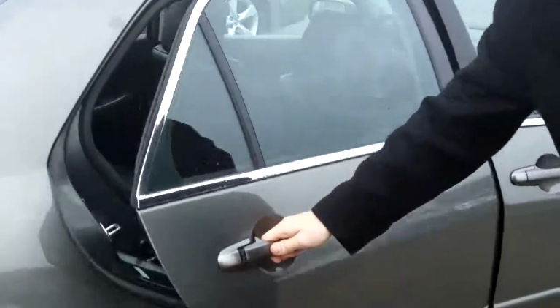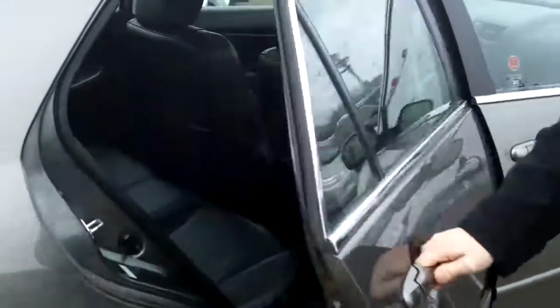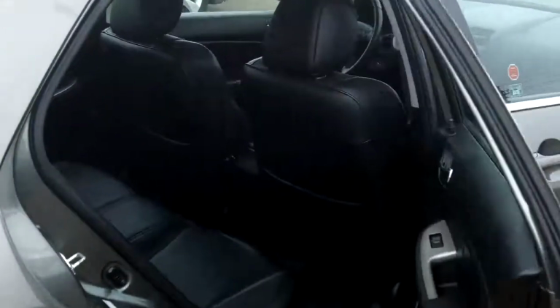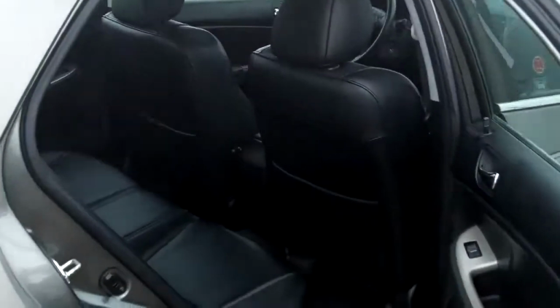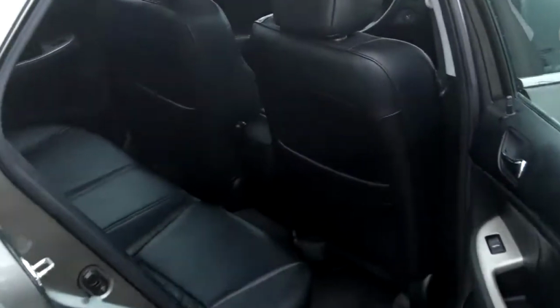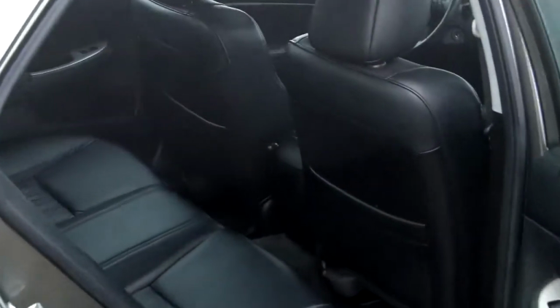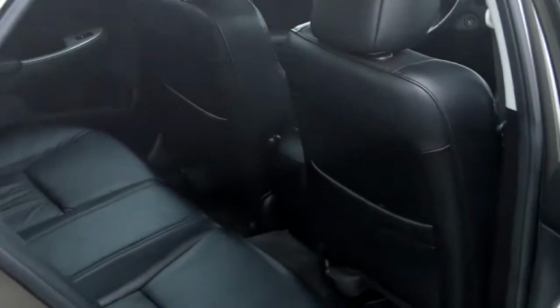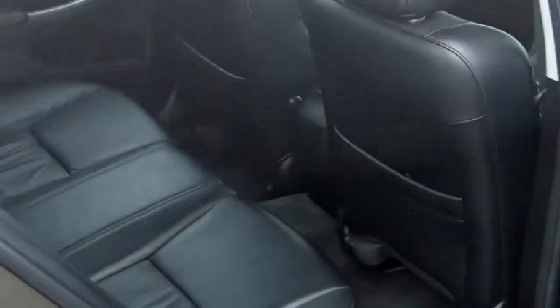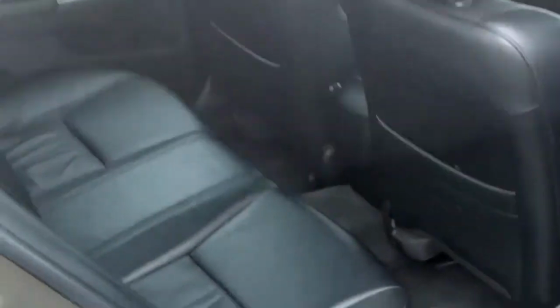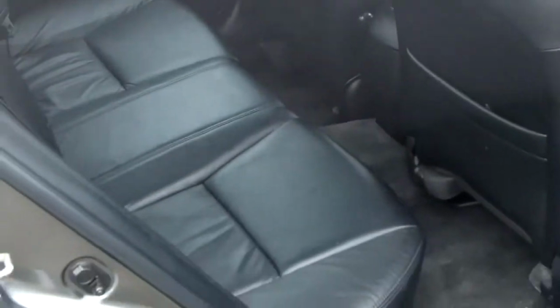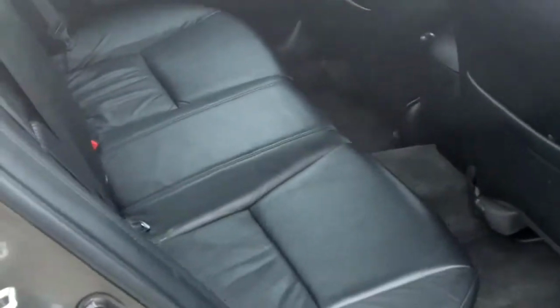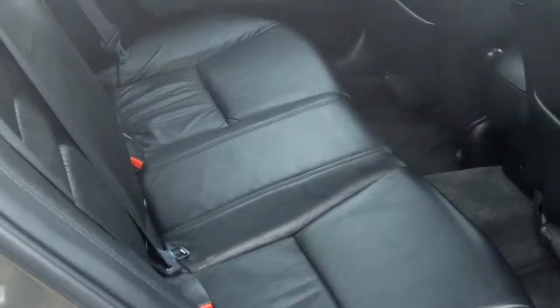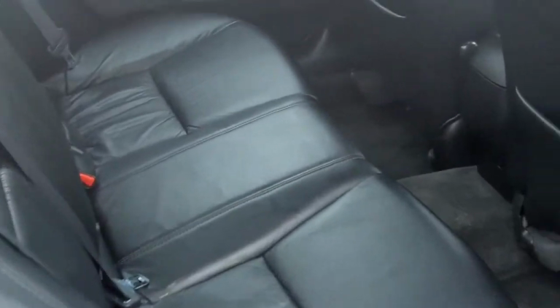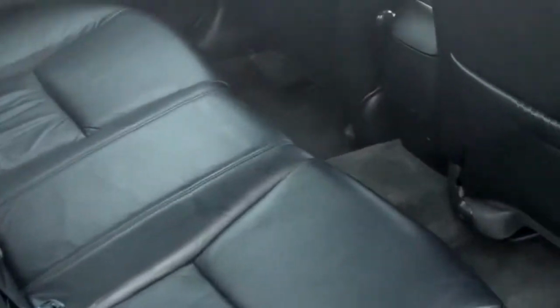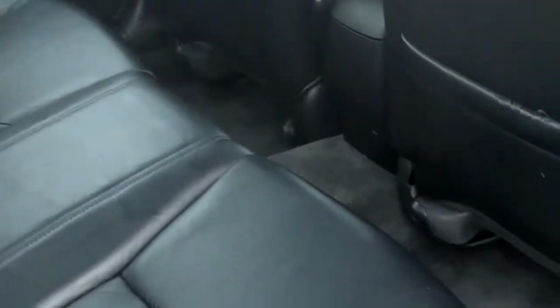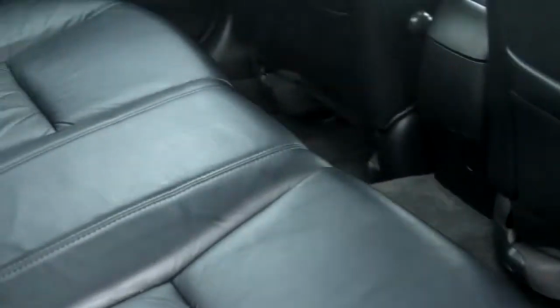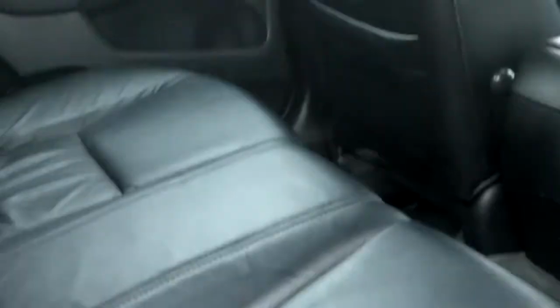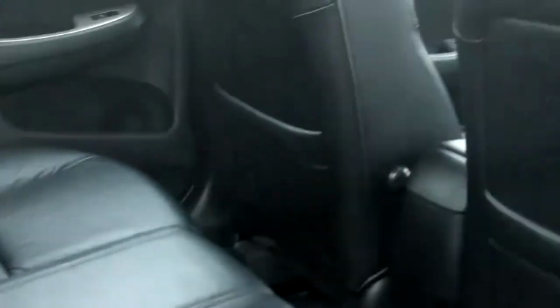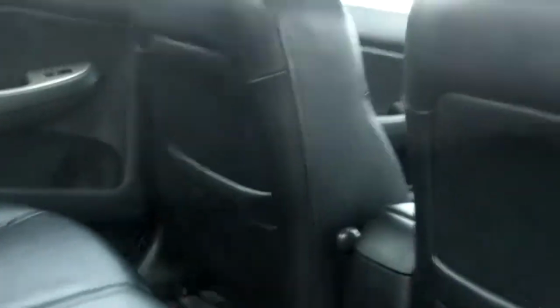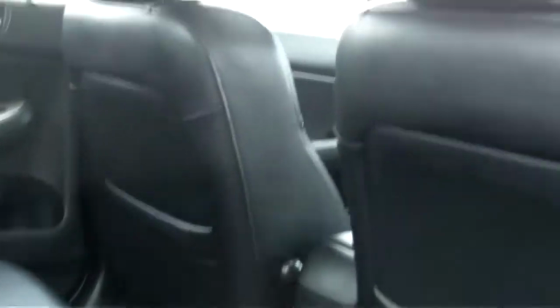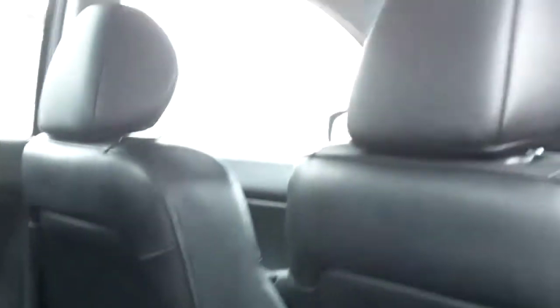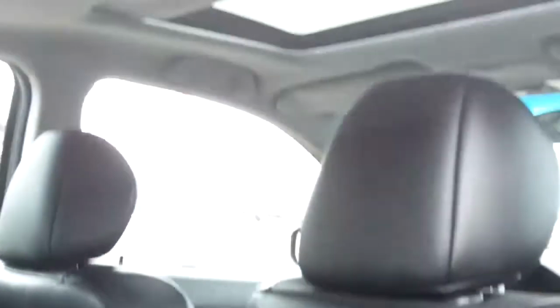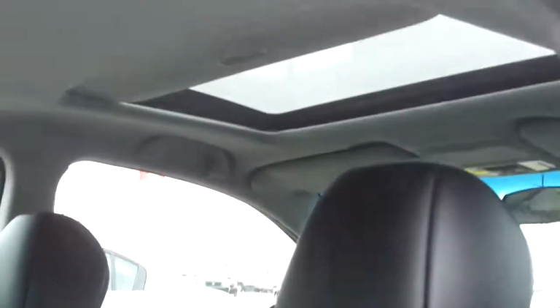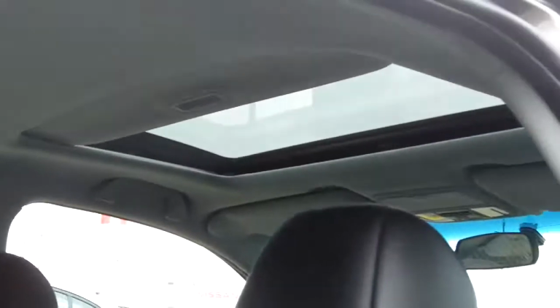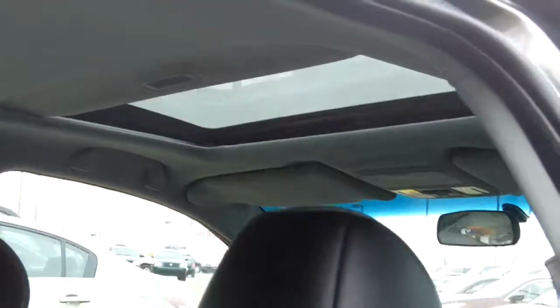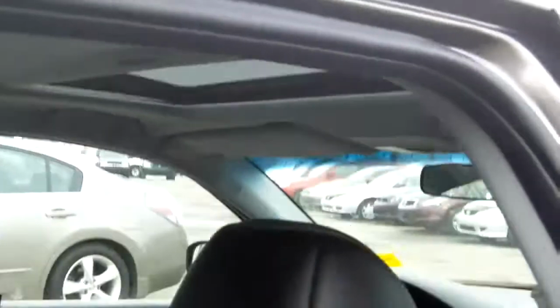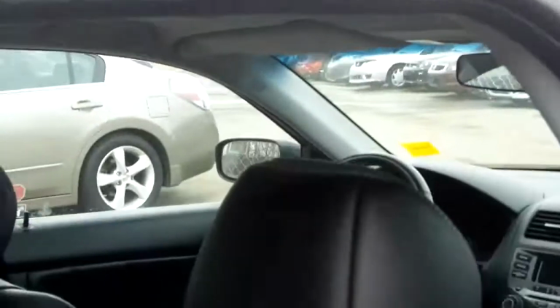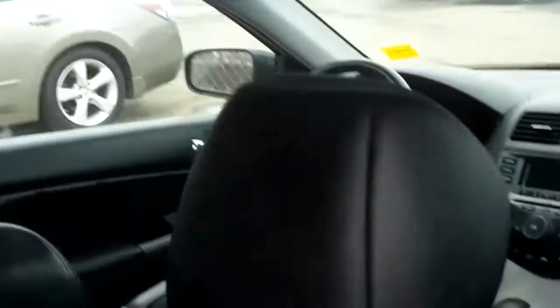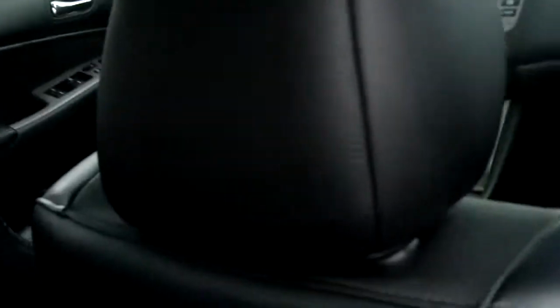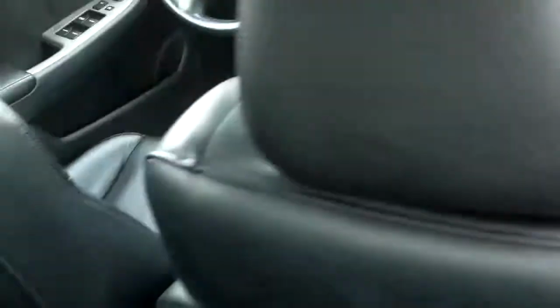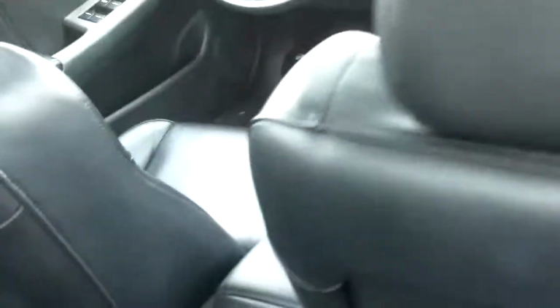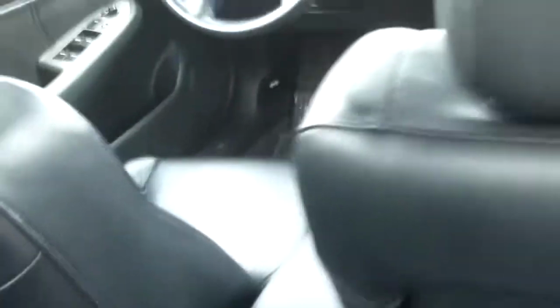You got the beautiful leather interior, gray exterior, black interior, sunroof, remote keyless entry.